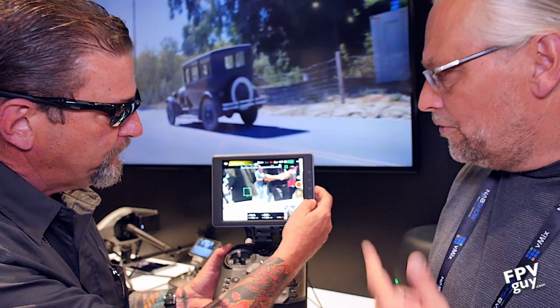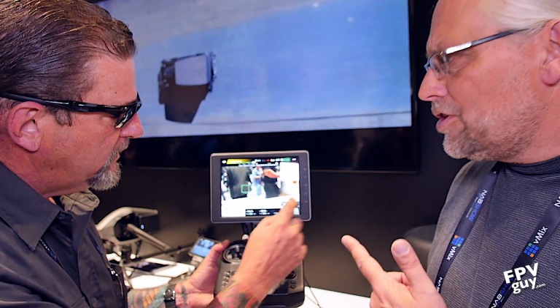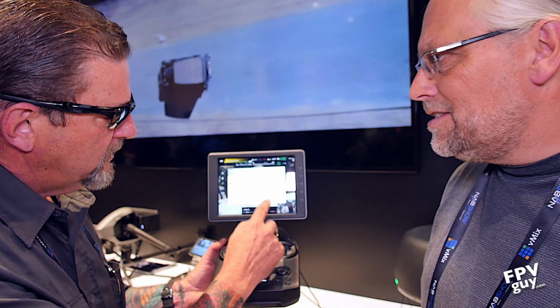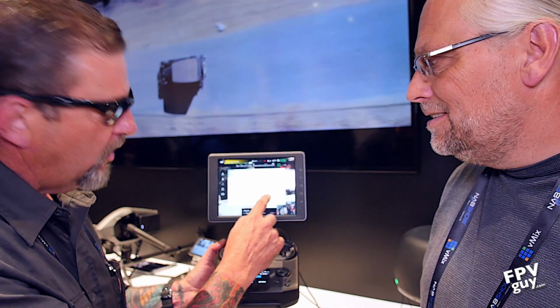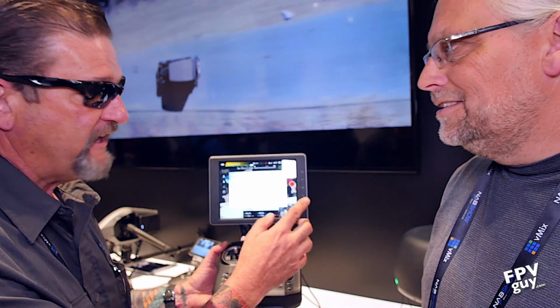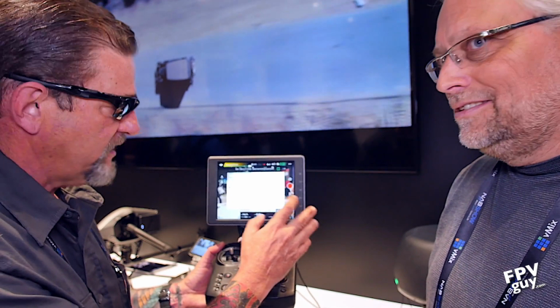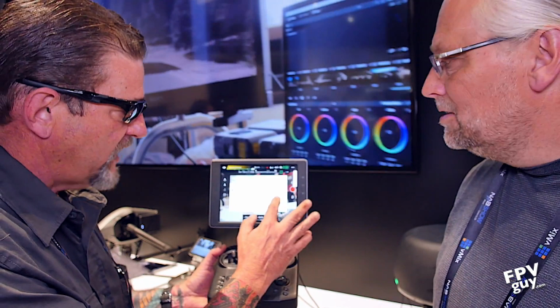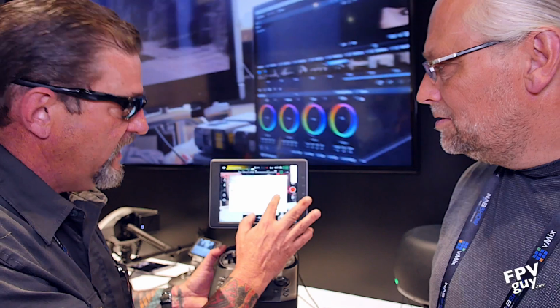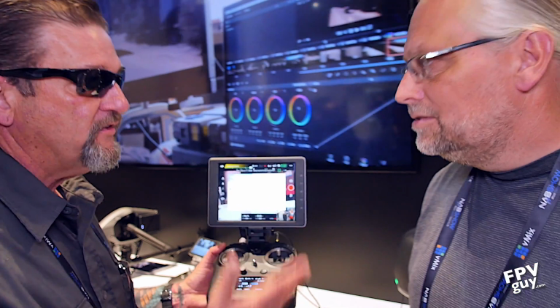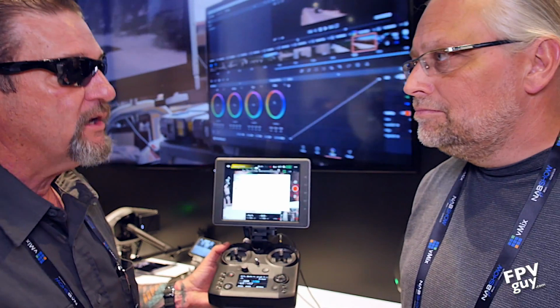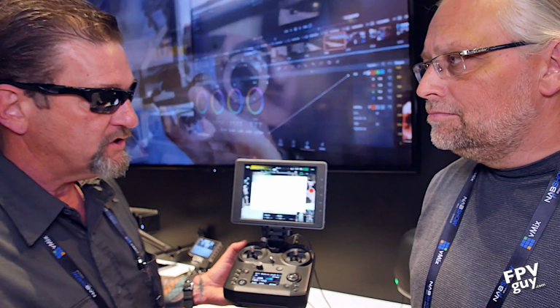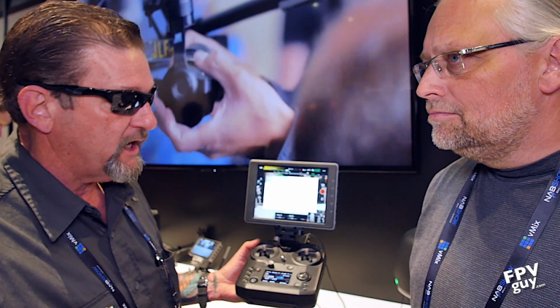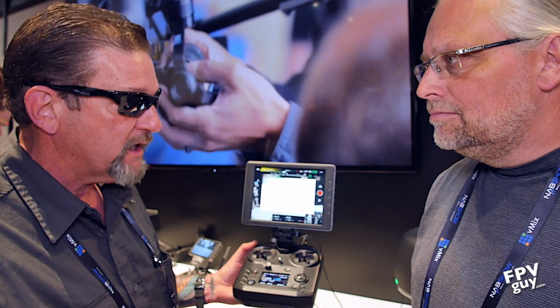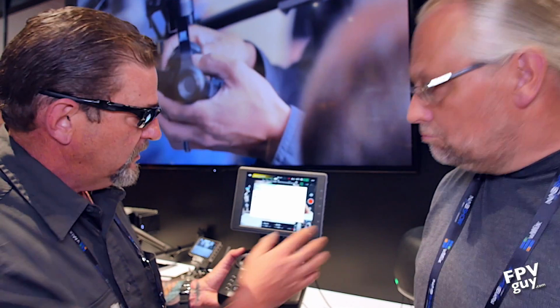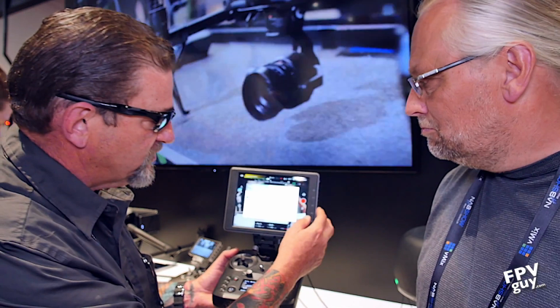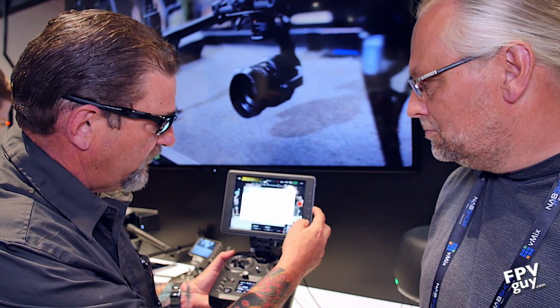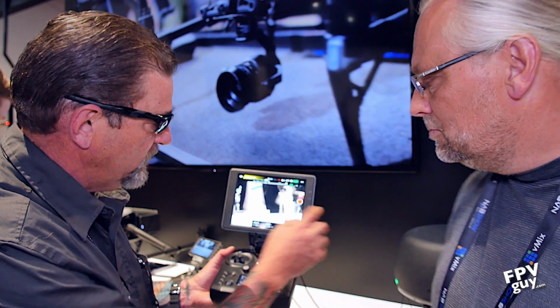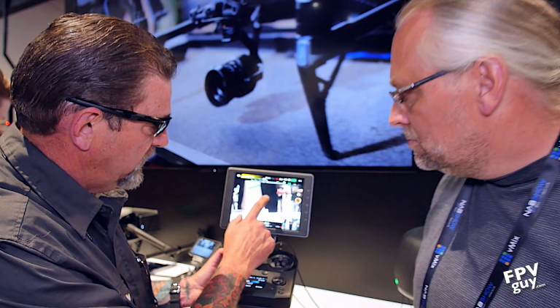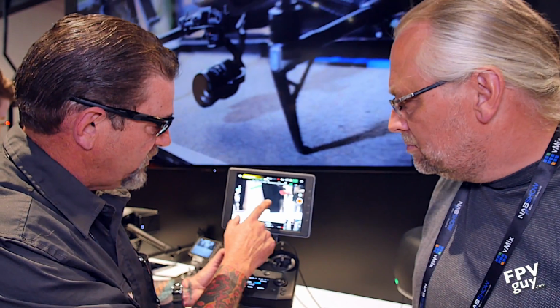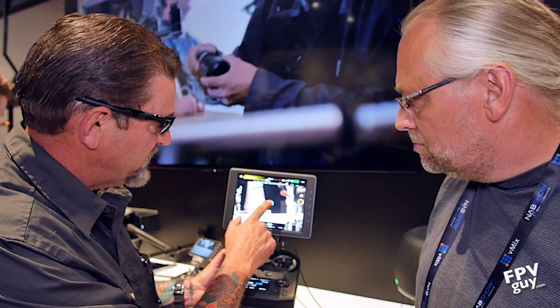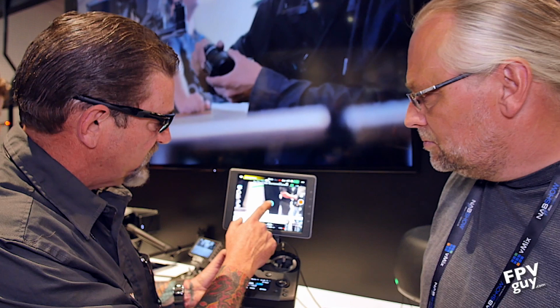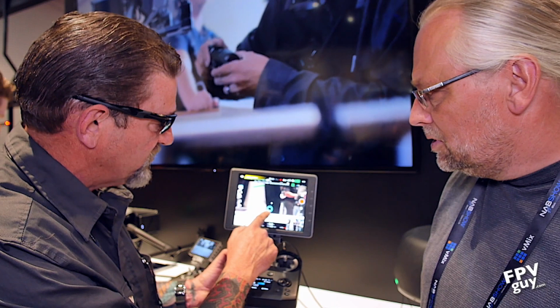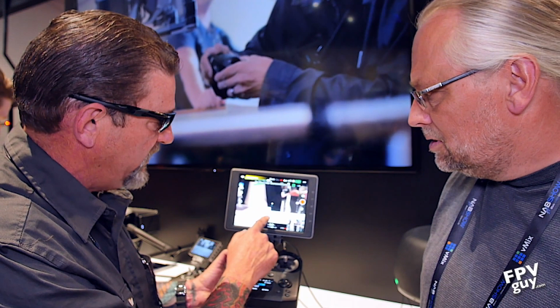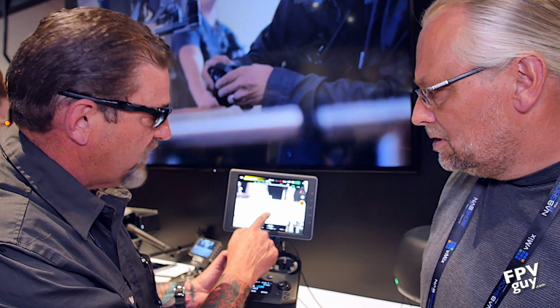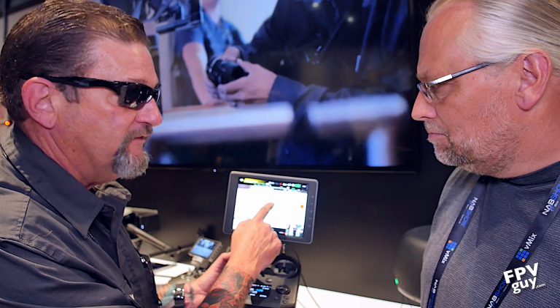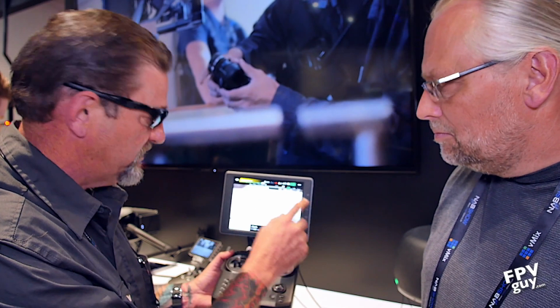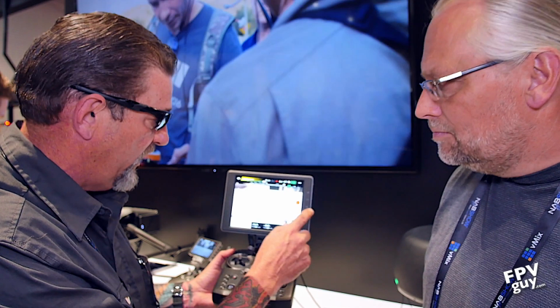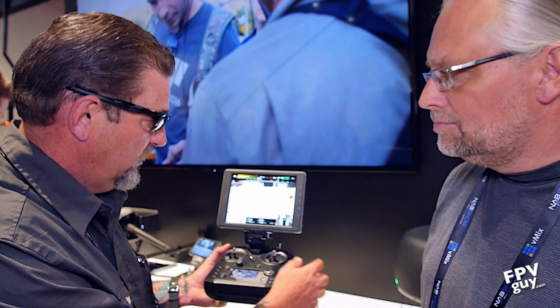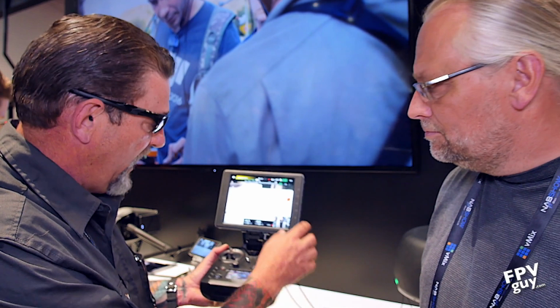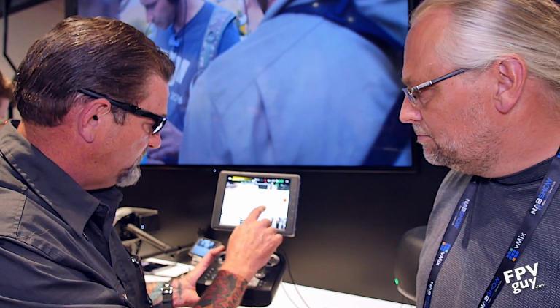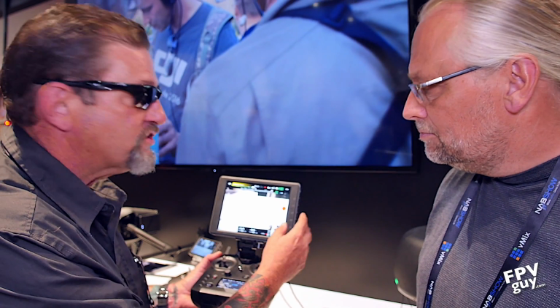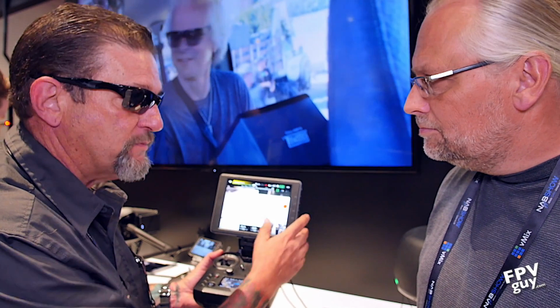This screen has a touch interface — it's fantastic. It has everything that we're used to in DJI products, like all those little features we've come to love and know. It's all there, but so much more.